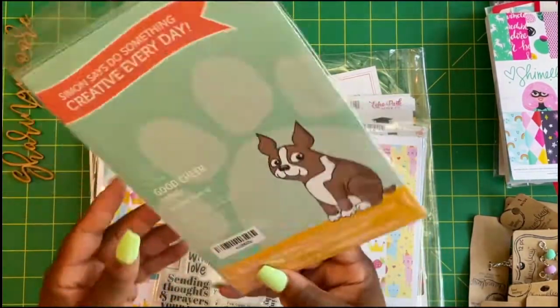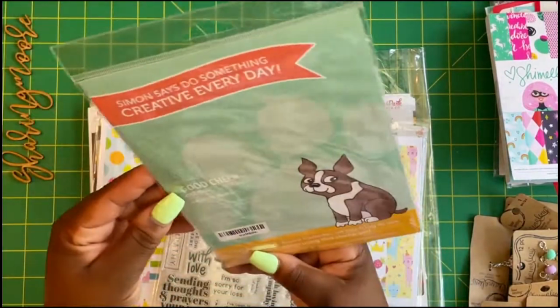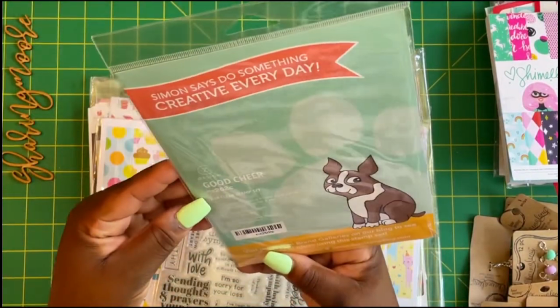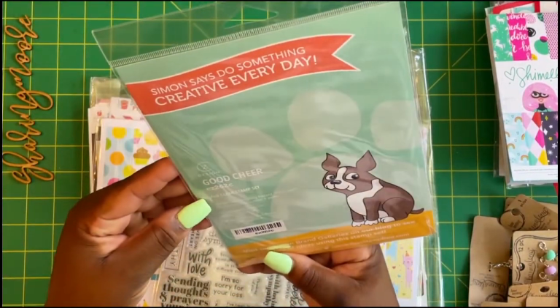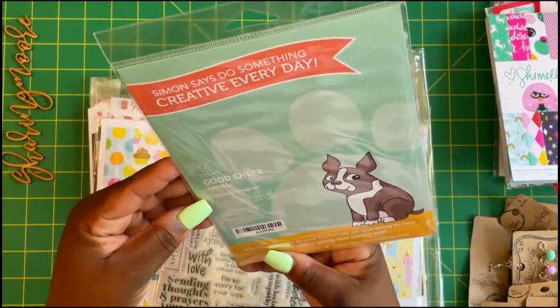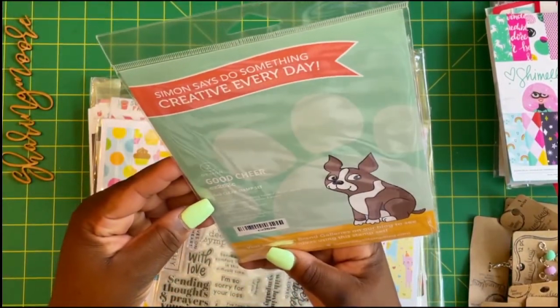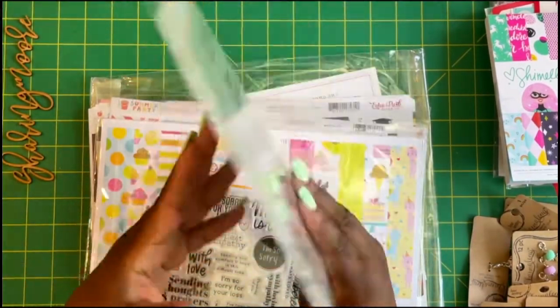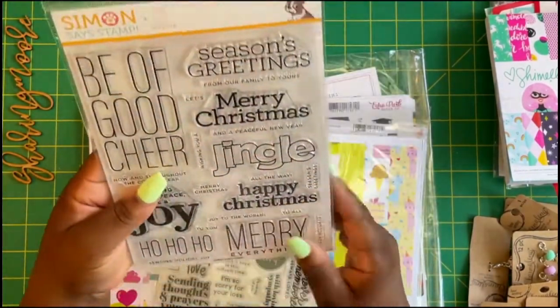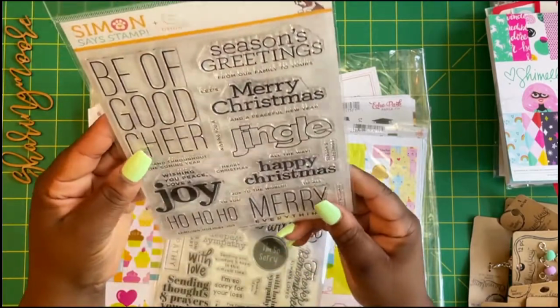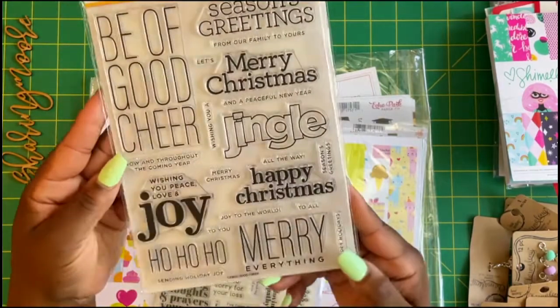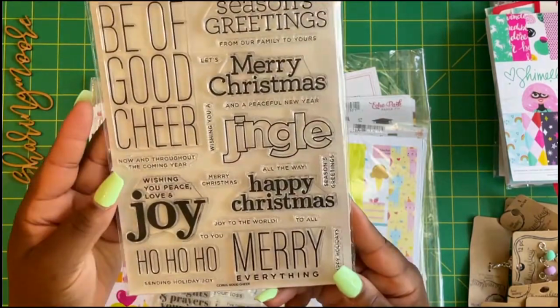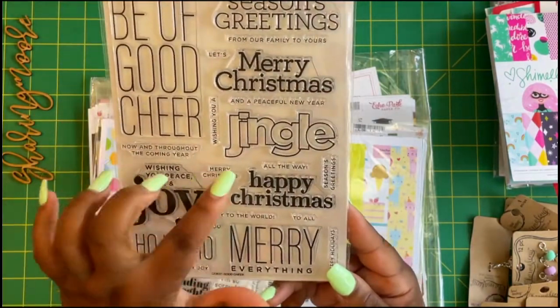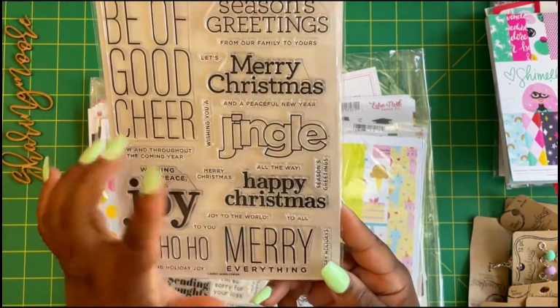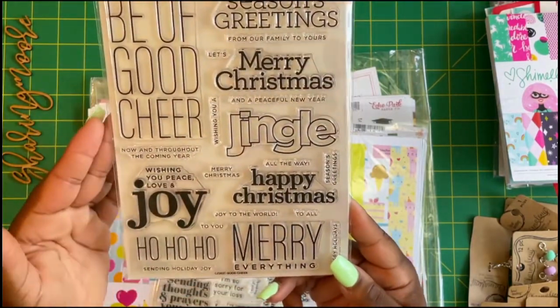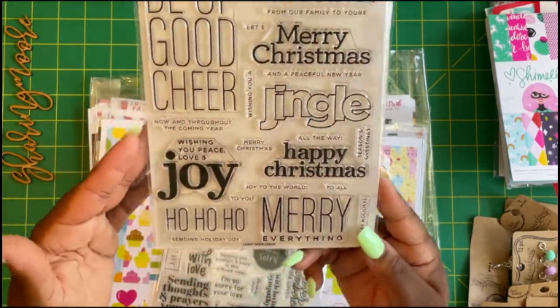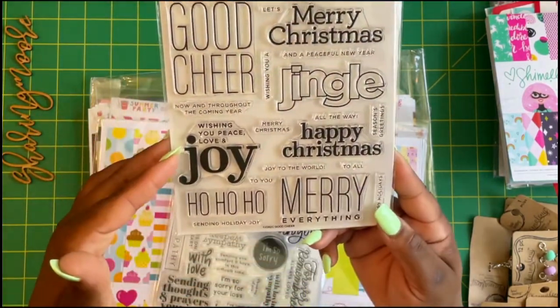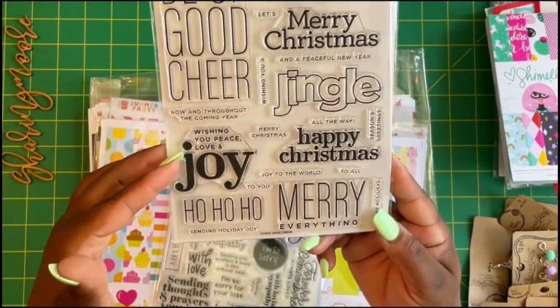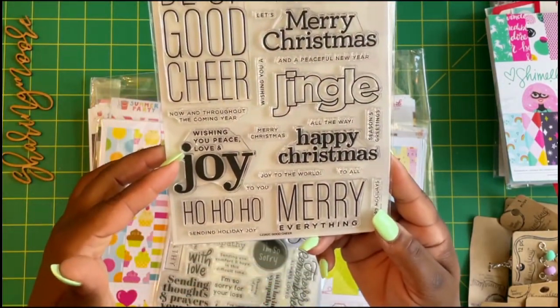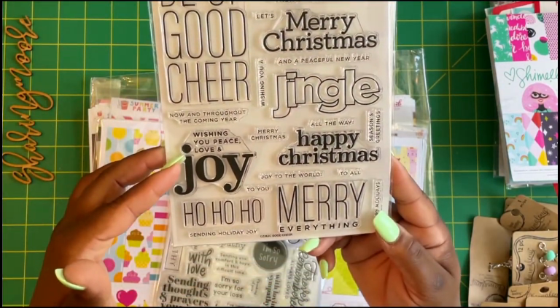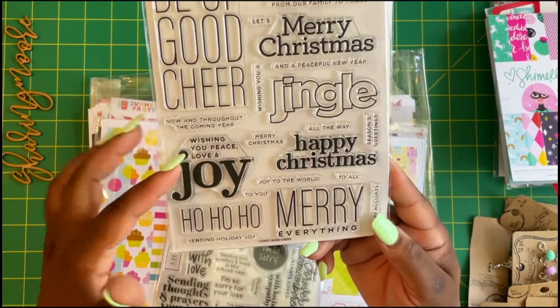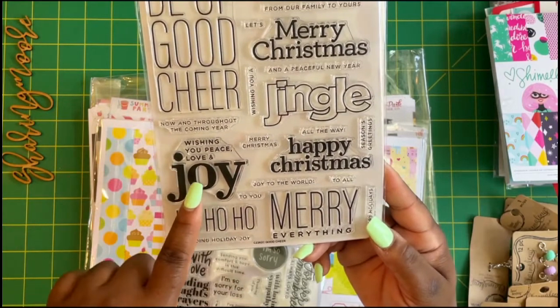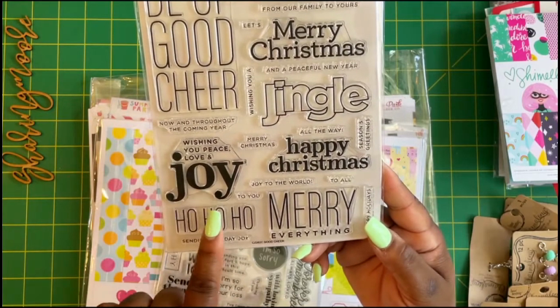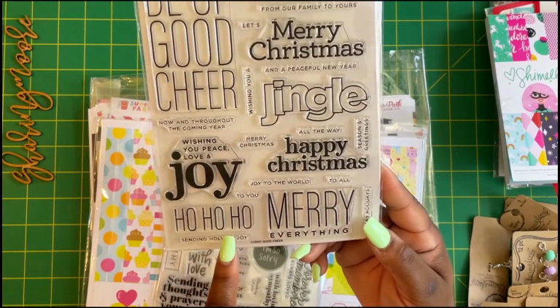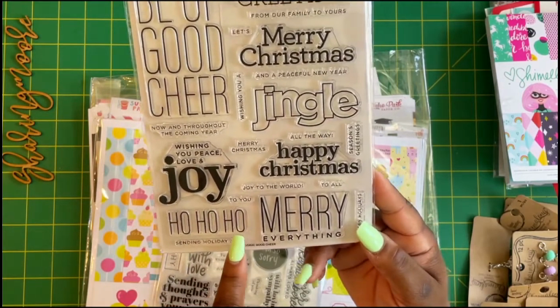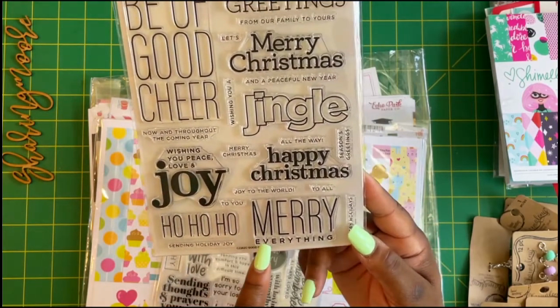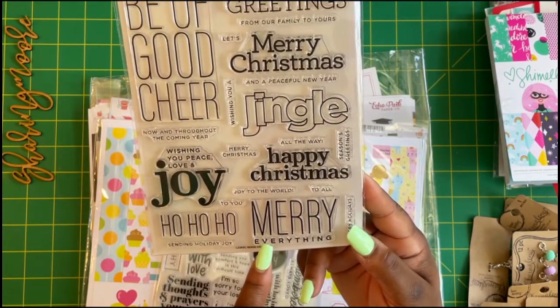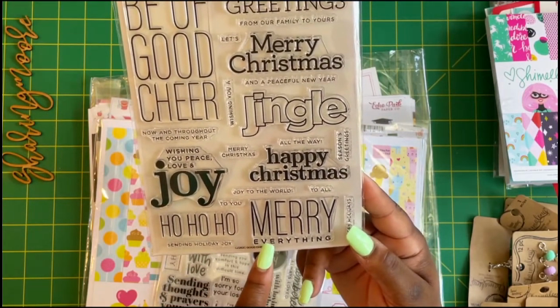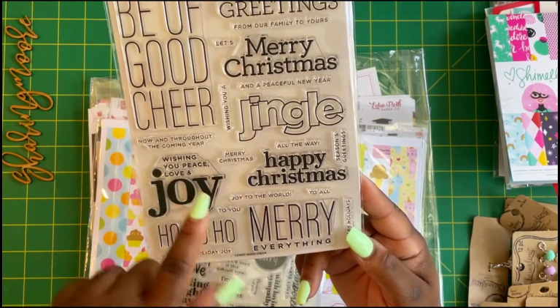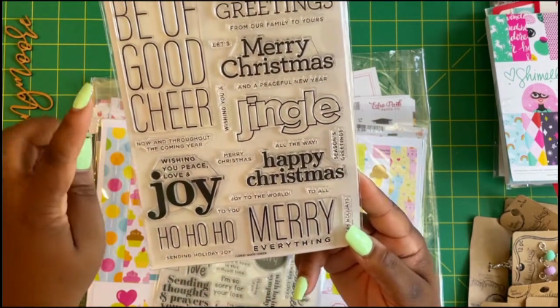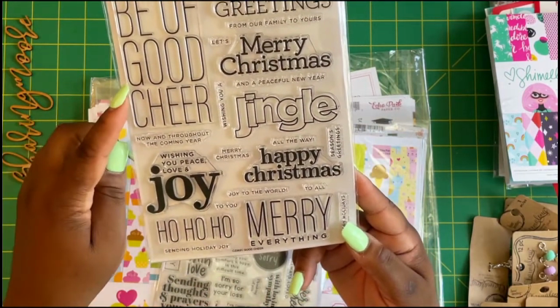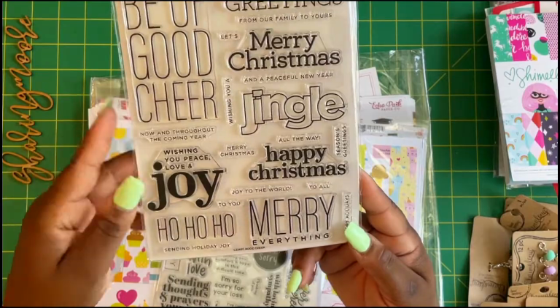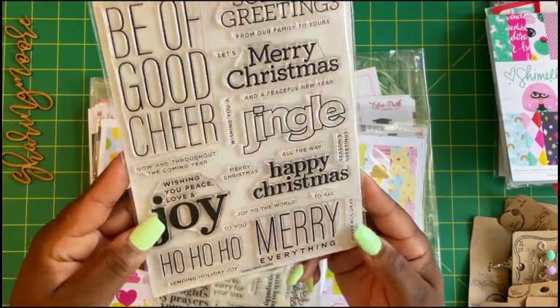Then I got this one — also a six by eight — Good Cheer Christmas Jingle. It includes 'Seasons greetings,' 'Wishing you peace love and joy,' 'Ho ho ho,' 'Merry everything,' and 'Be of good cheer.'